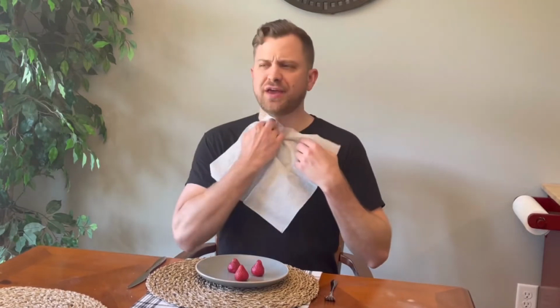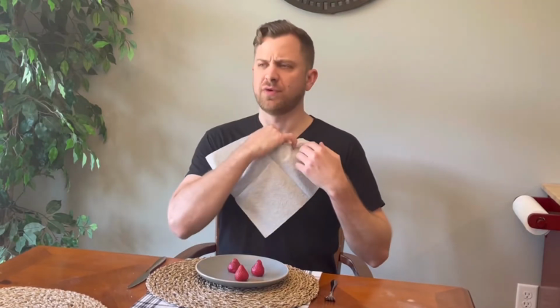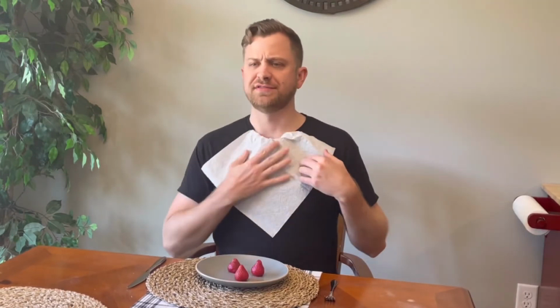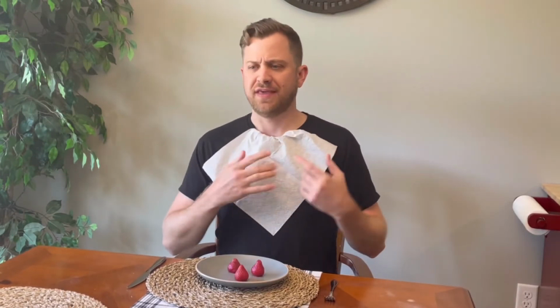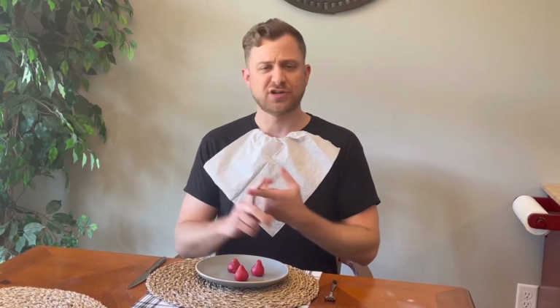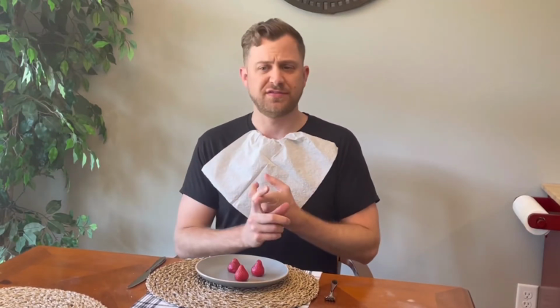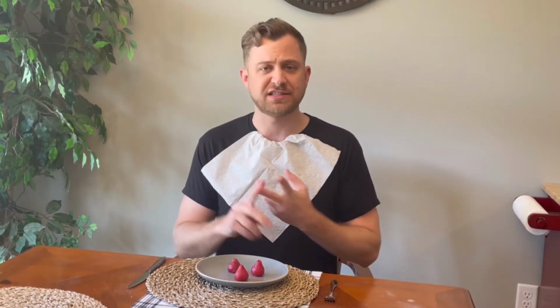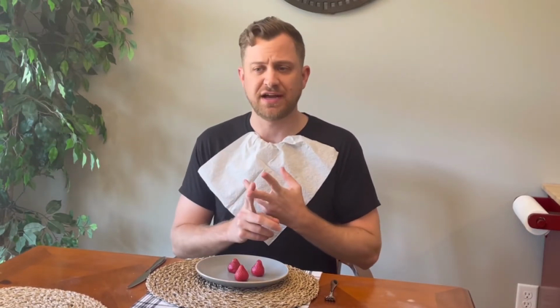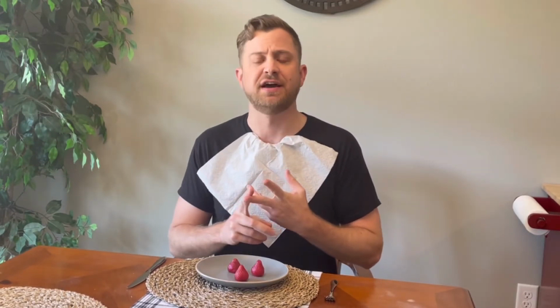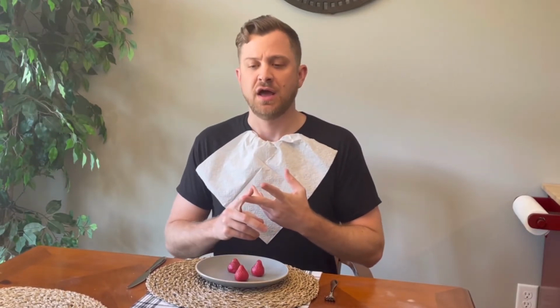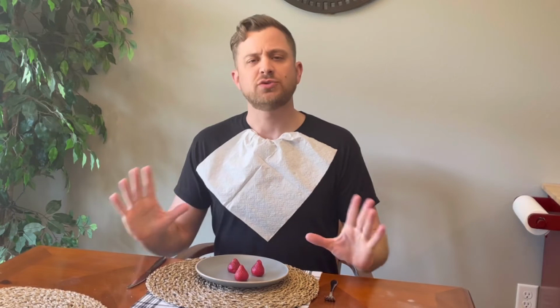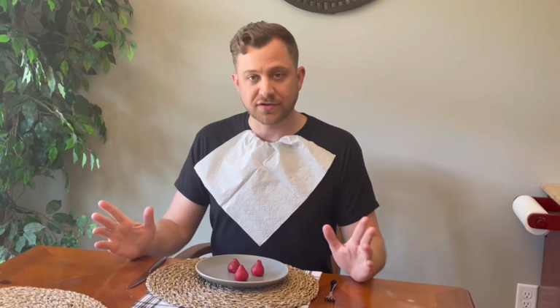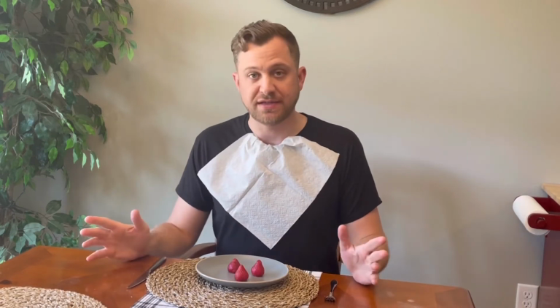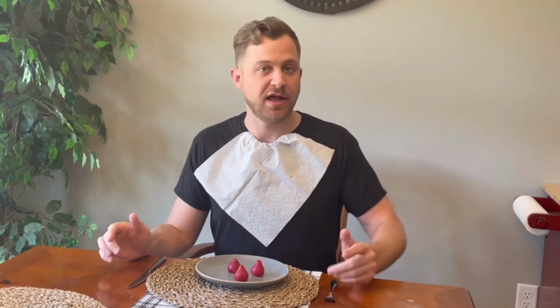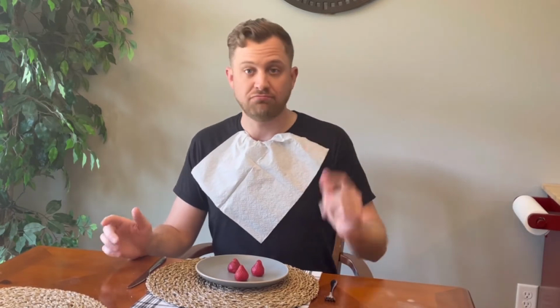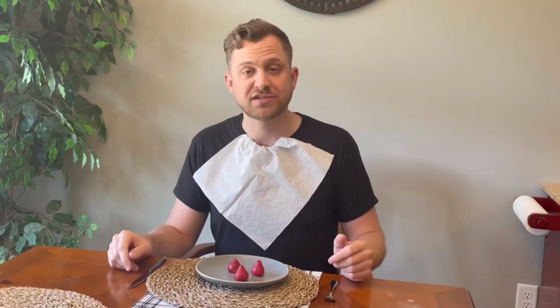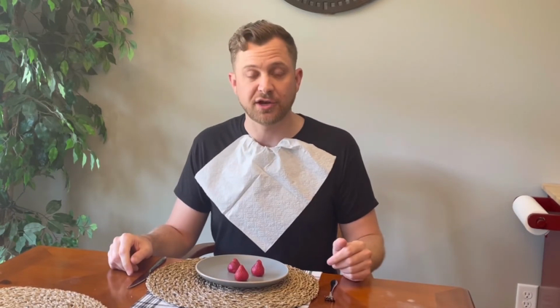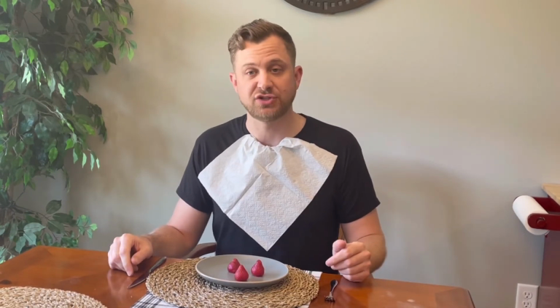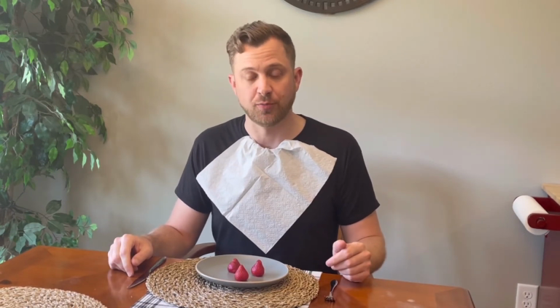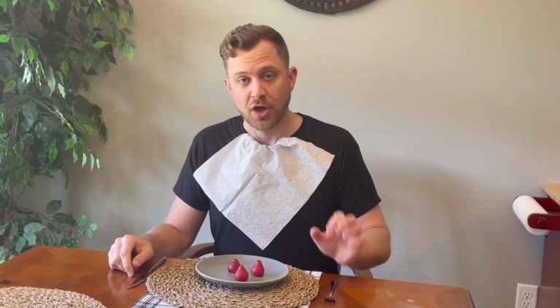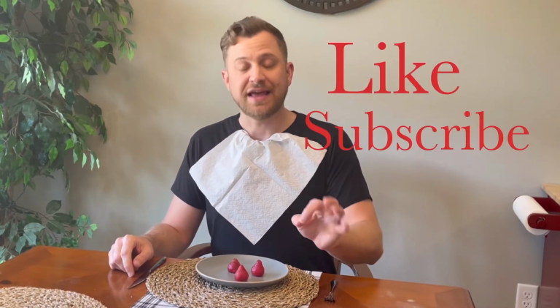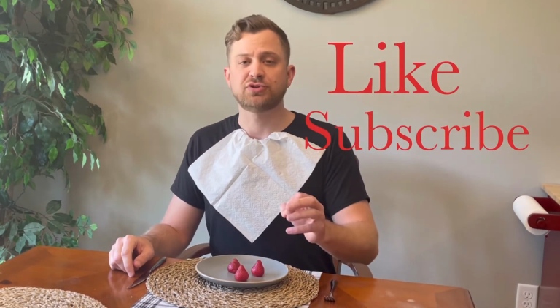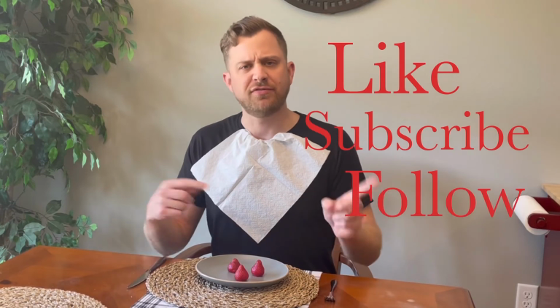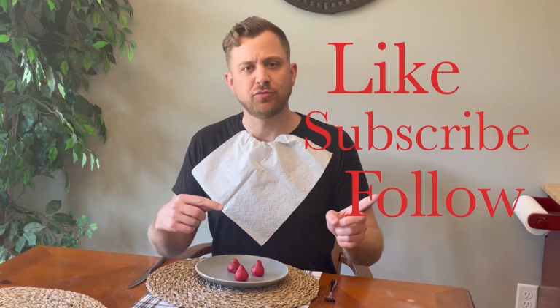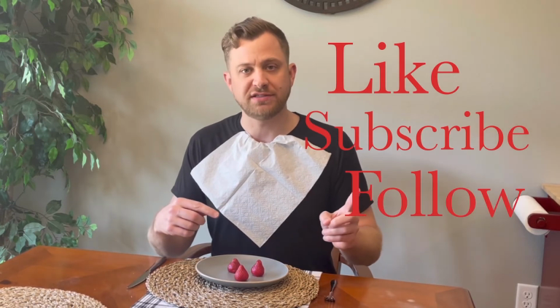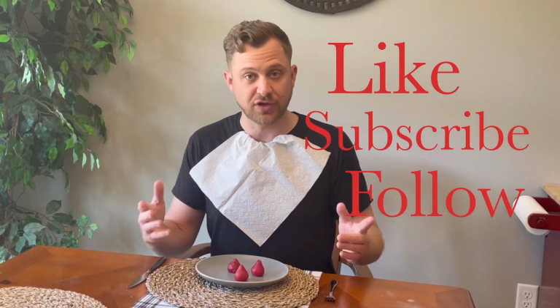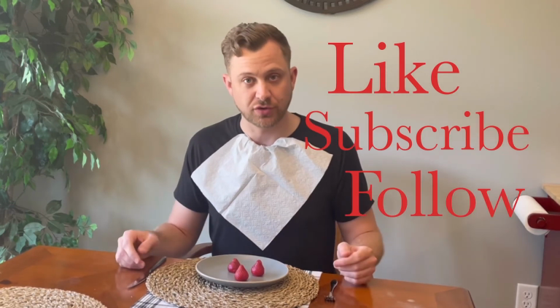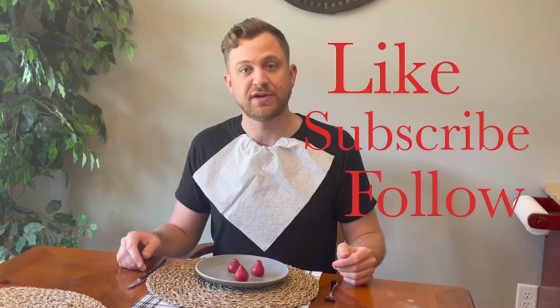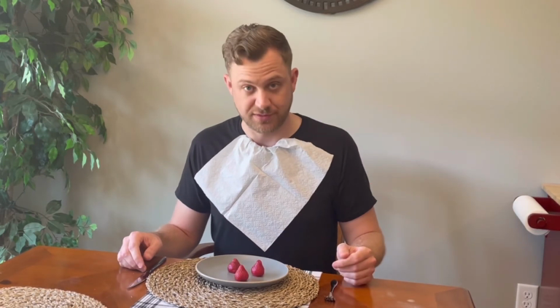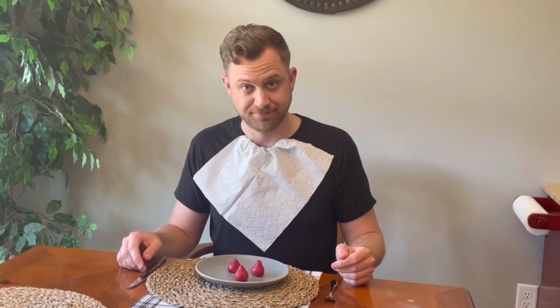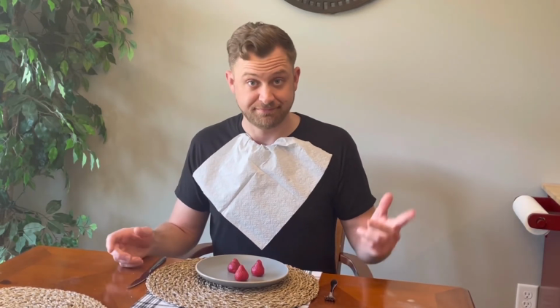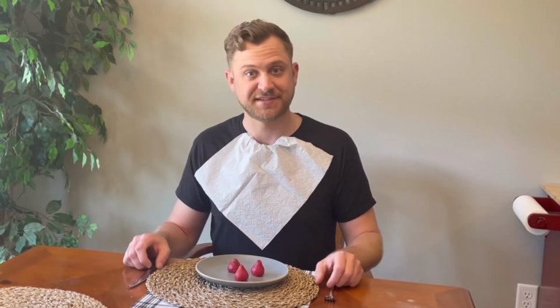There's a lot more we can go over with knives — they get more expensive and there are lots of other kinds. Today I just wanted to cover some basics to help you unlock some culinary potential at home. Like and subscribe and follow for more content with cooking tutorials, recipes, and more. Until next time.